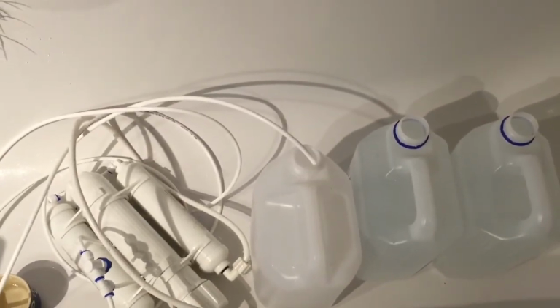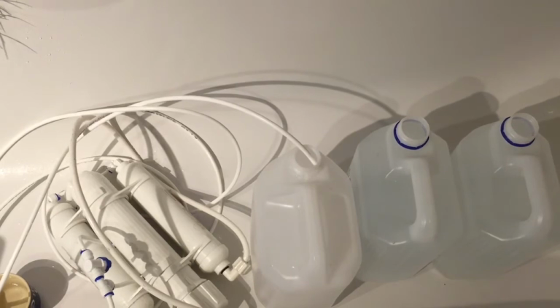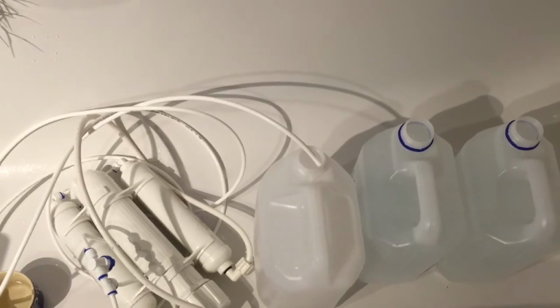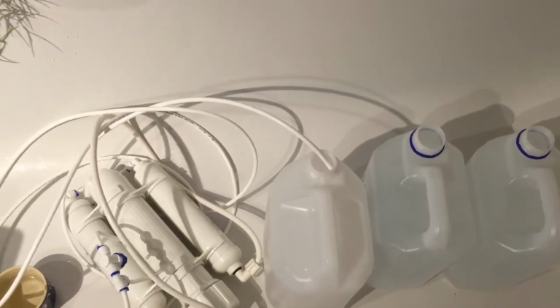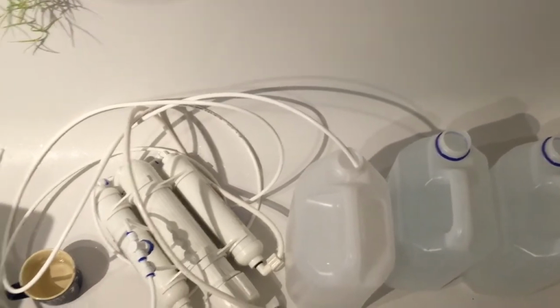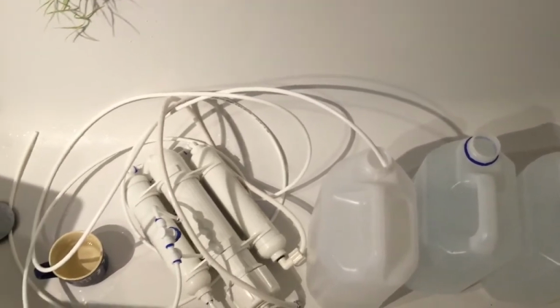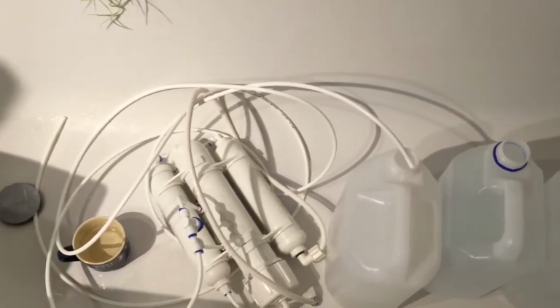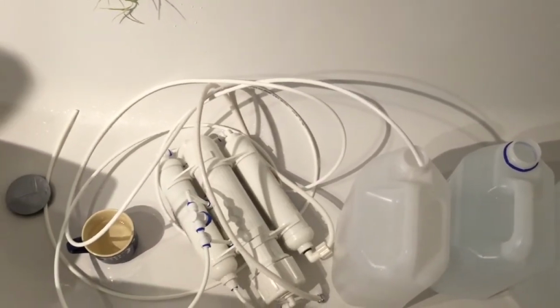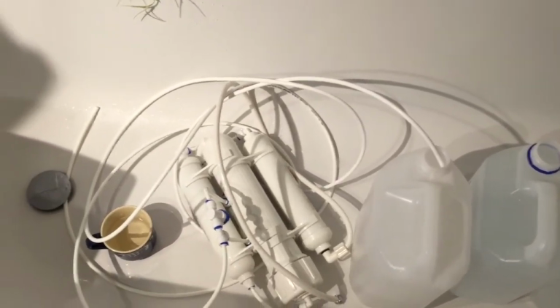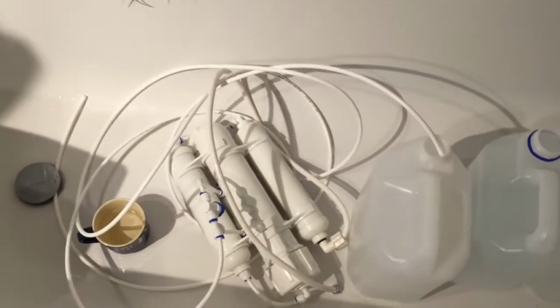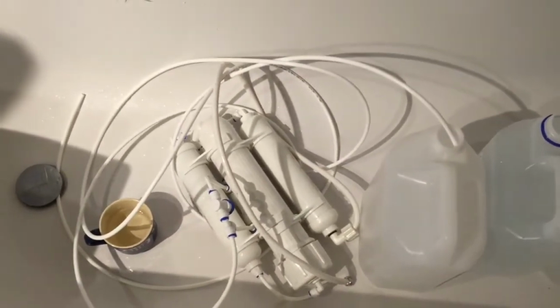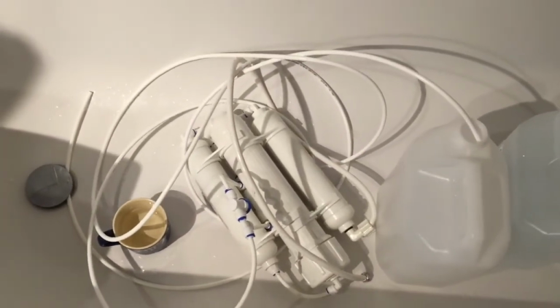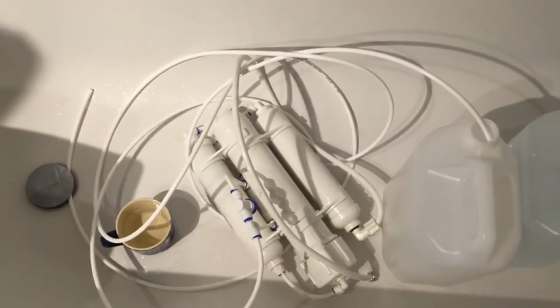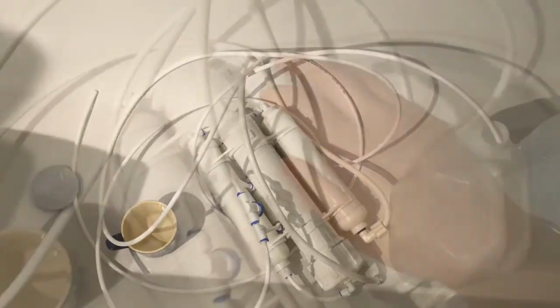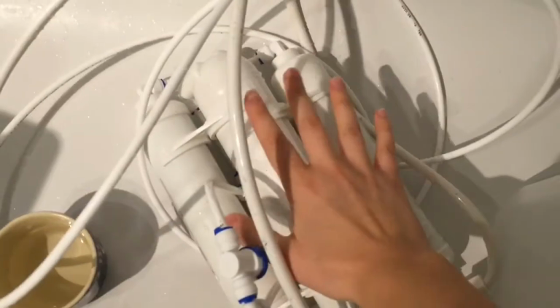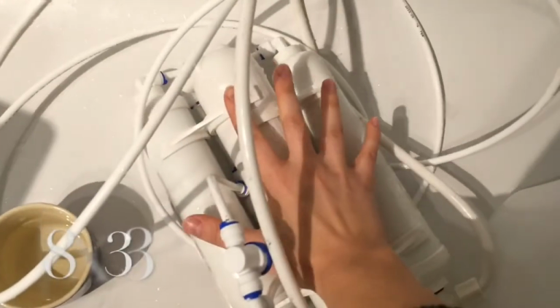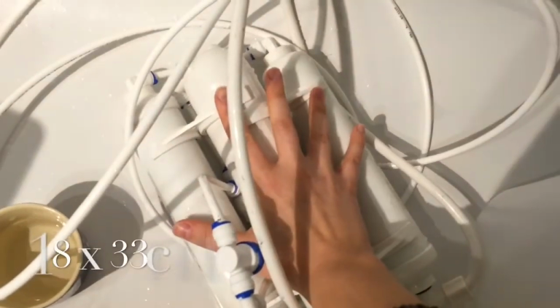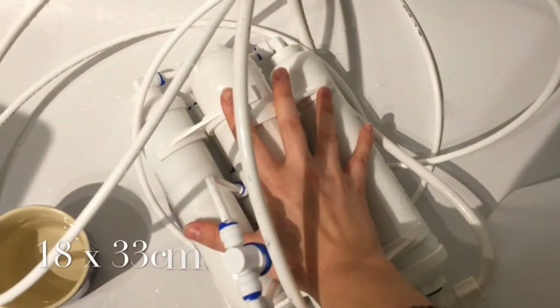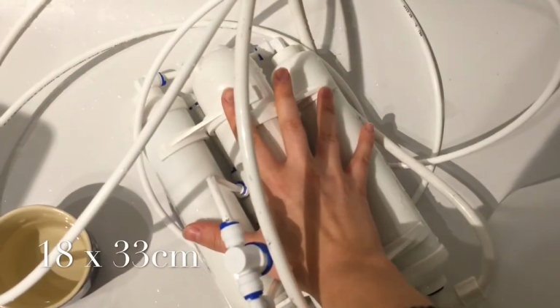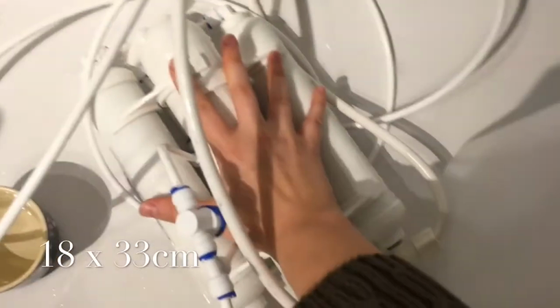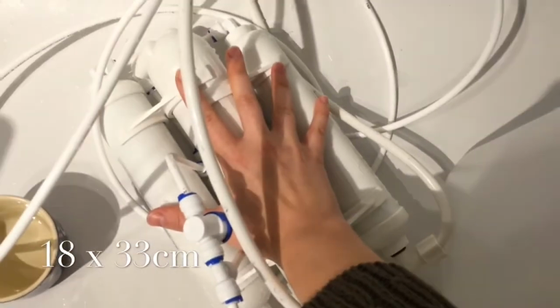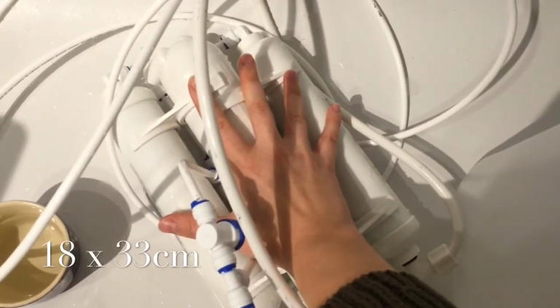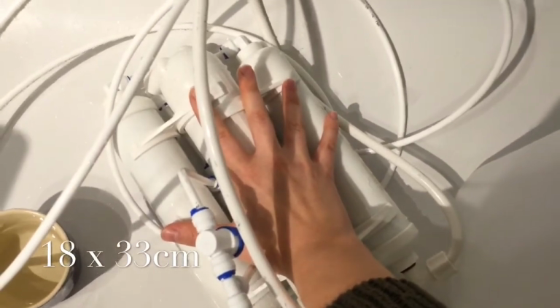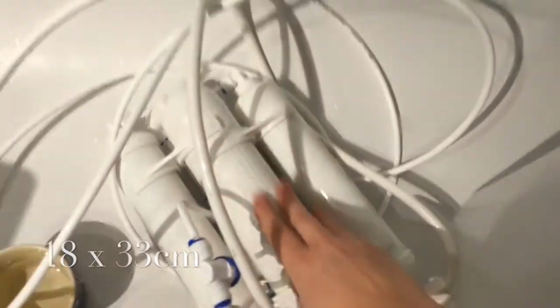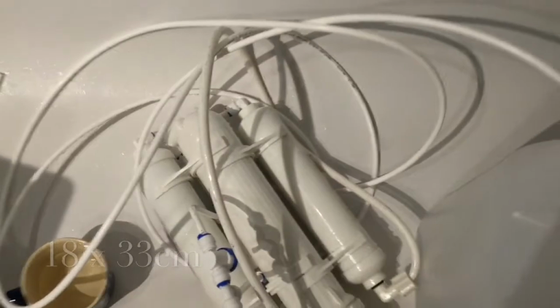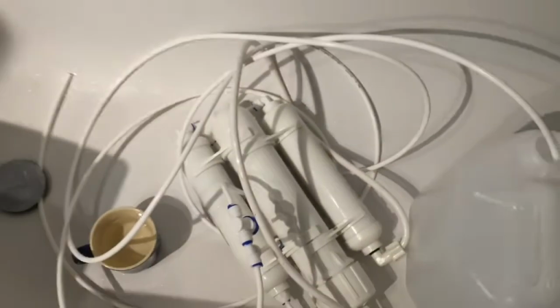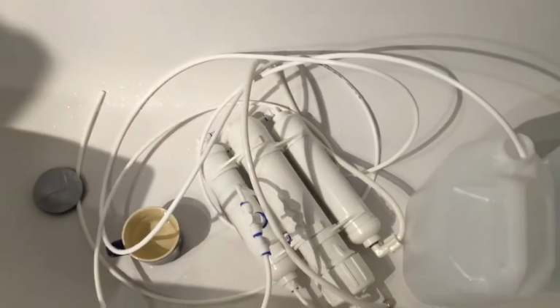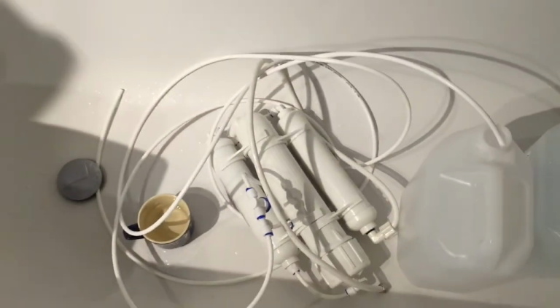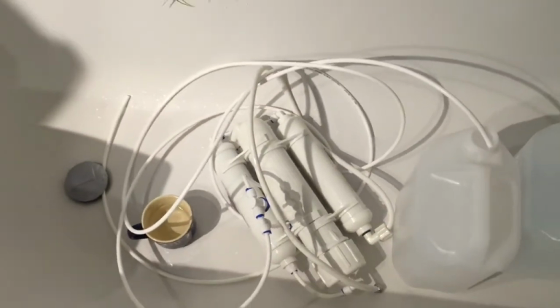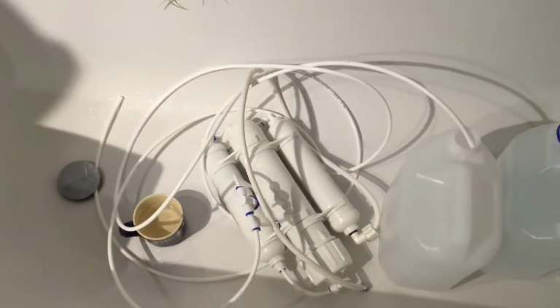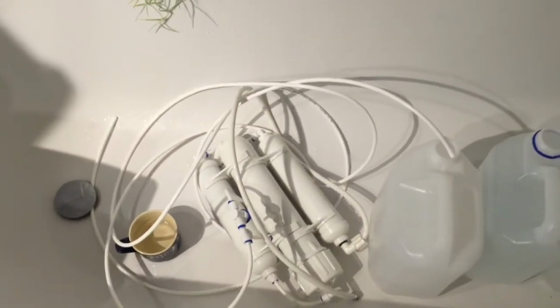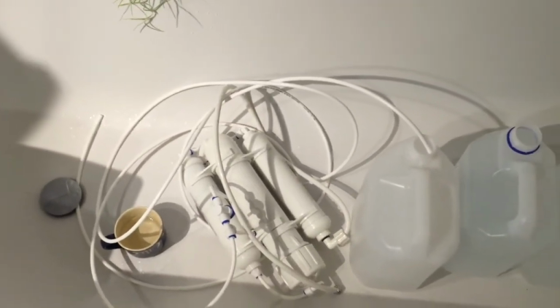So a while ago I decided to buy a small reverse osmosis system and I can highly recommend it. As you can see compared to my hand it is pretty small — 18 centimeters wide and 33 centimeters long.